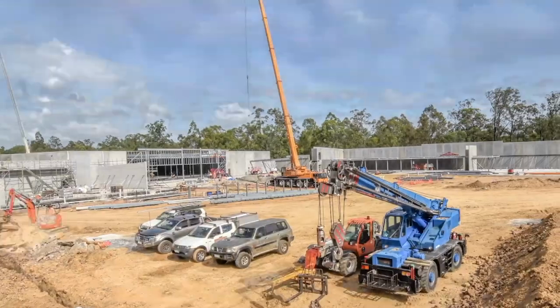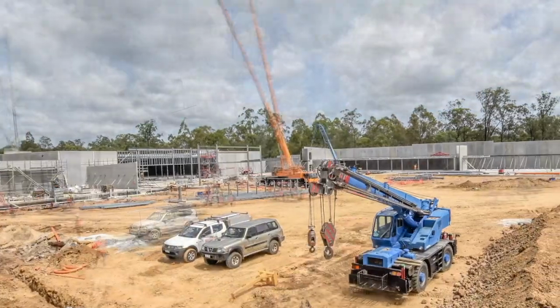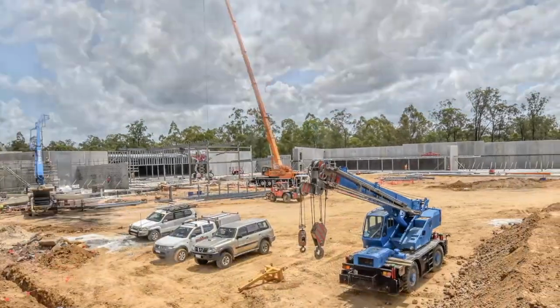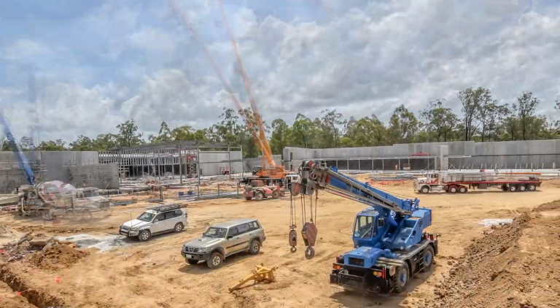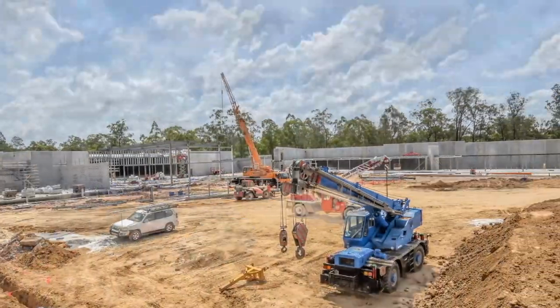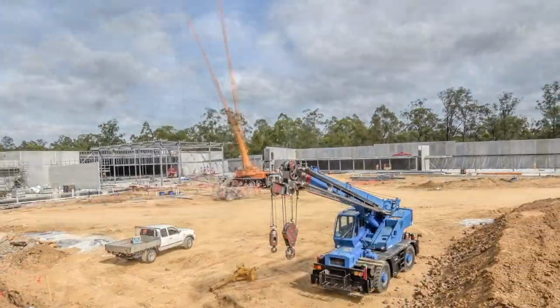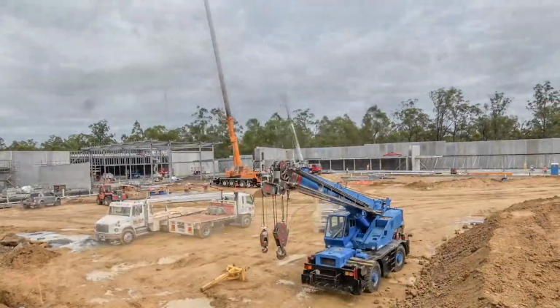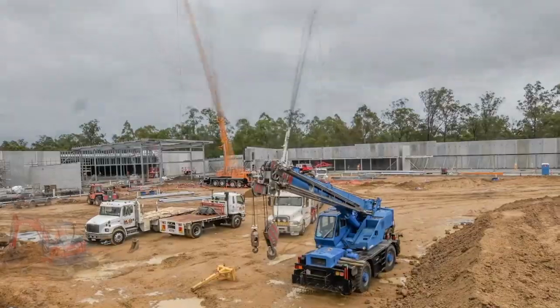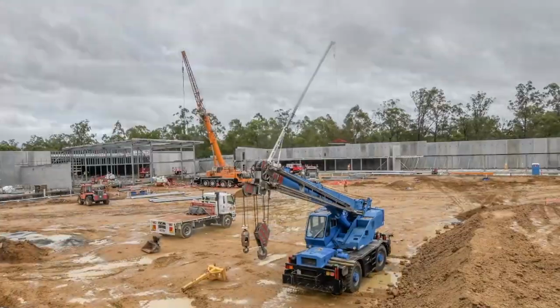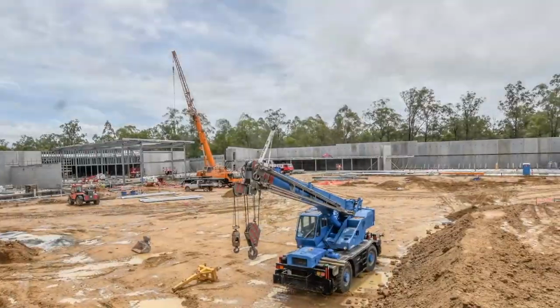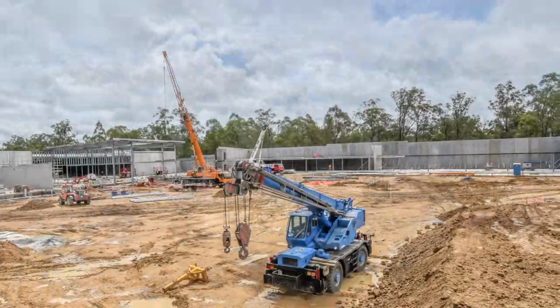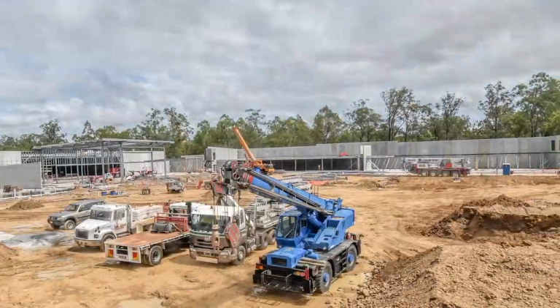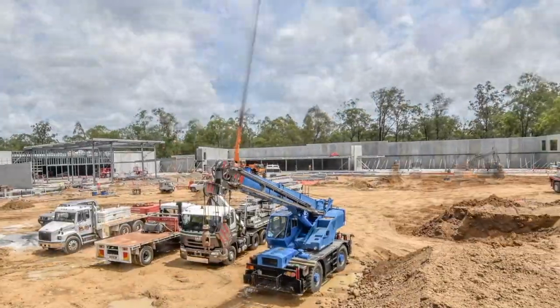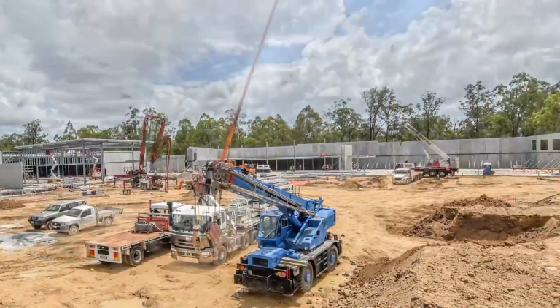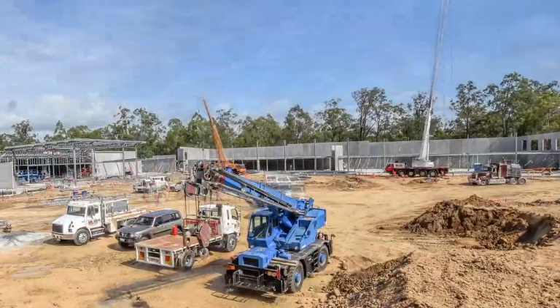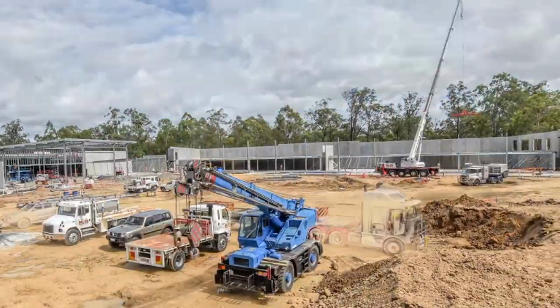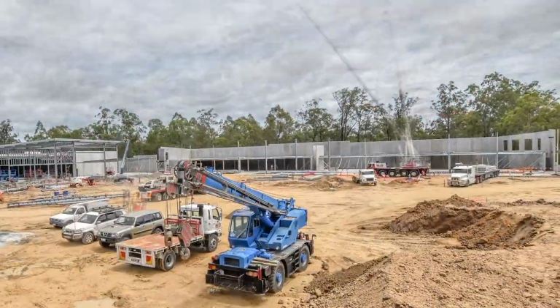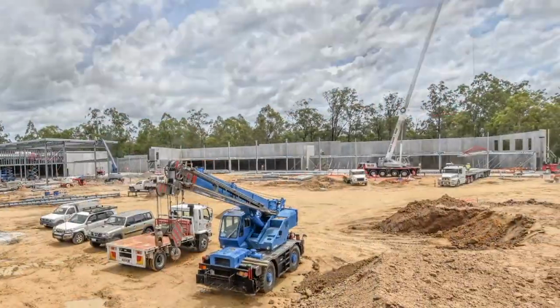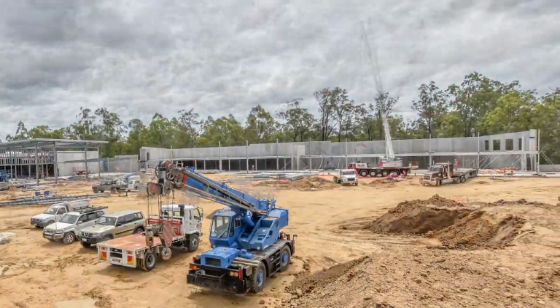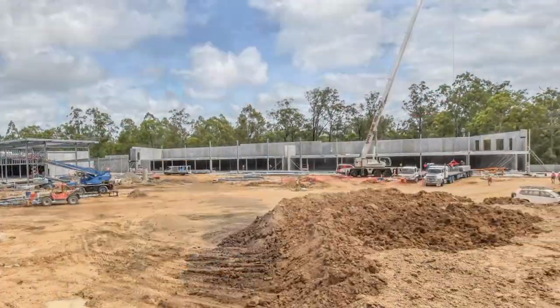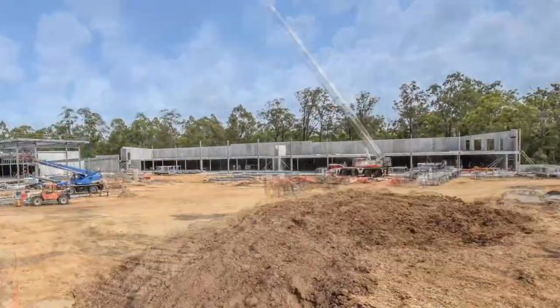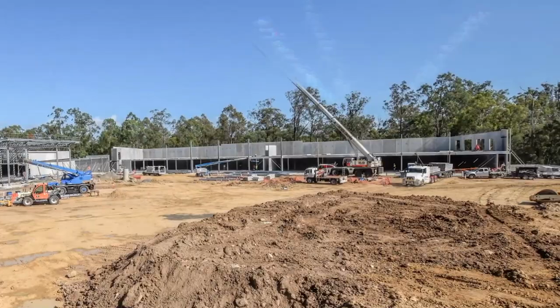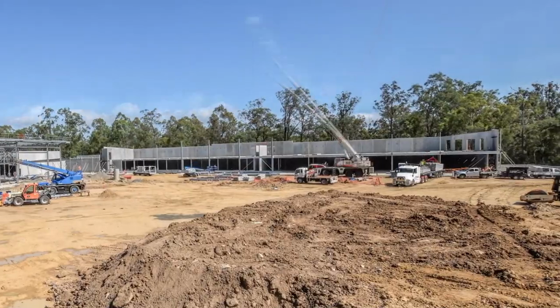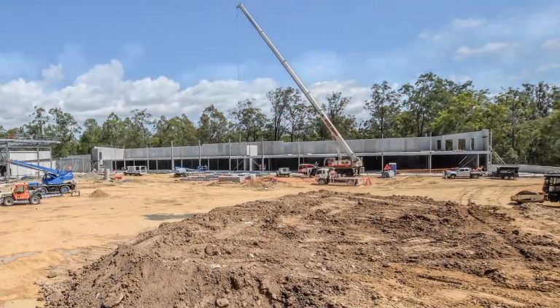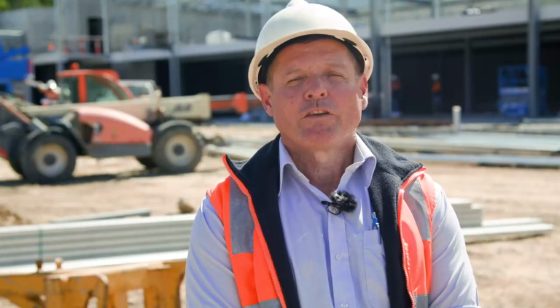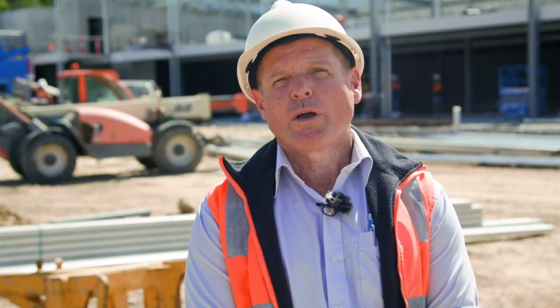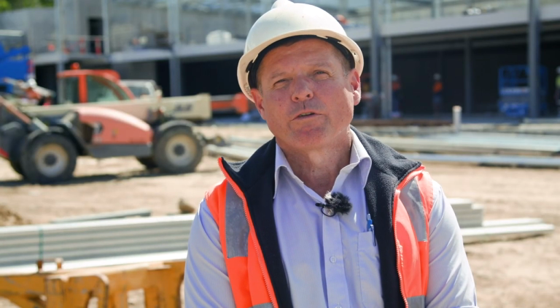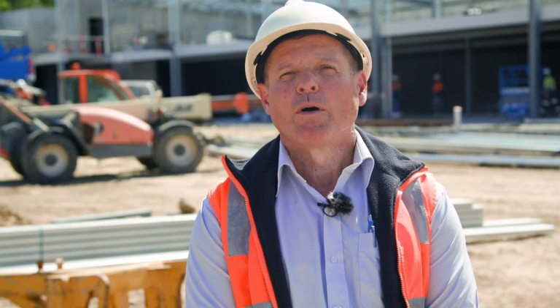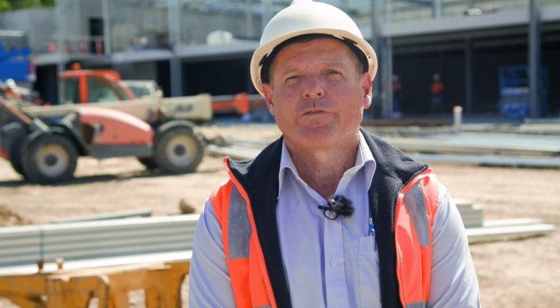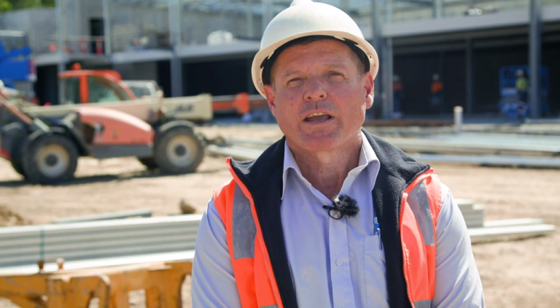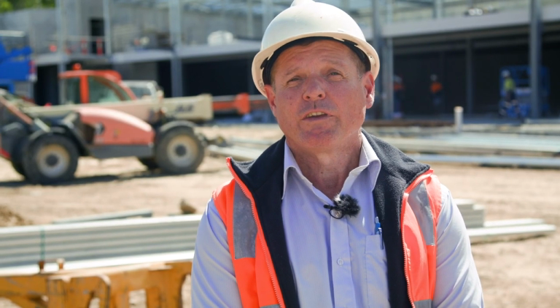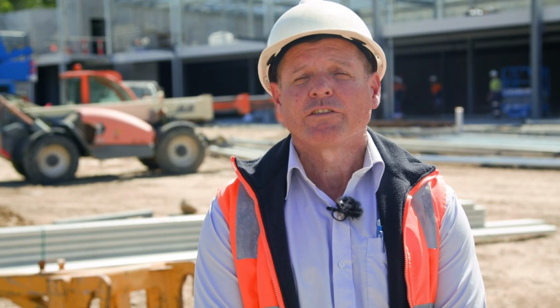The most attractive element to the builder on a job like this is the speed of construction. We've built this 9,000 square metres of suspended floor here in record time, but there's also a heap of flow-on benefits that come with this system.